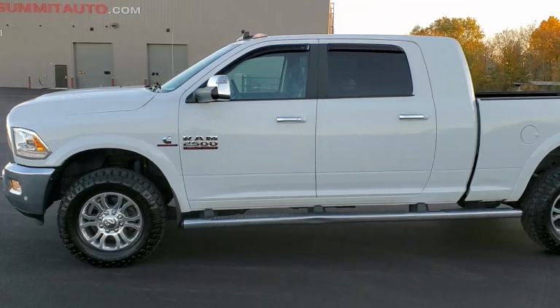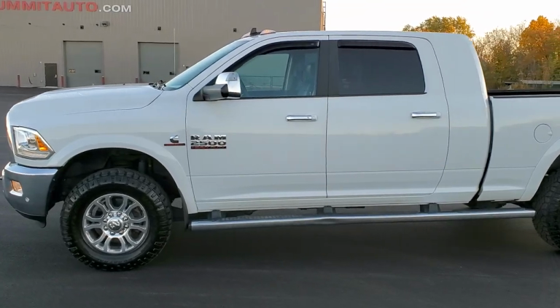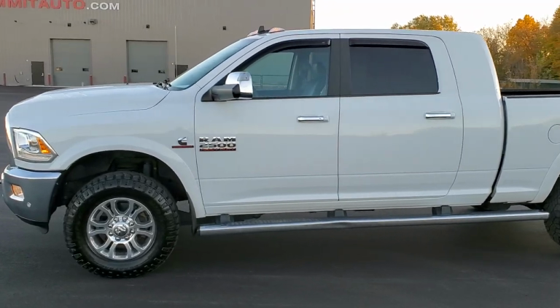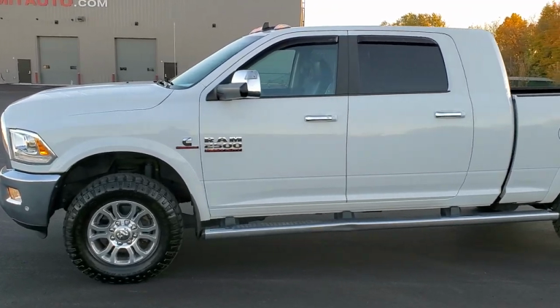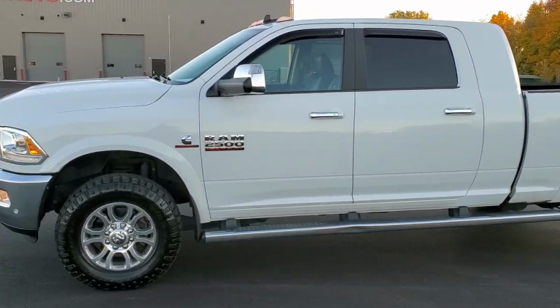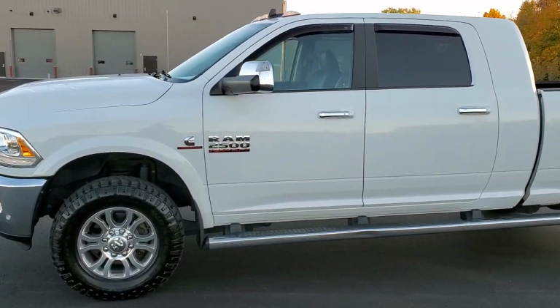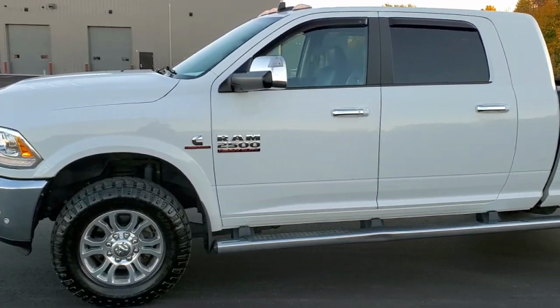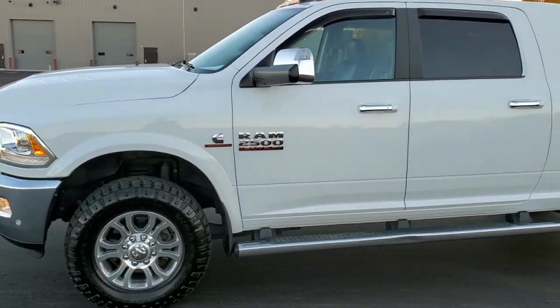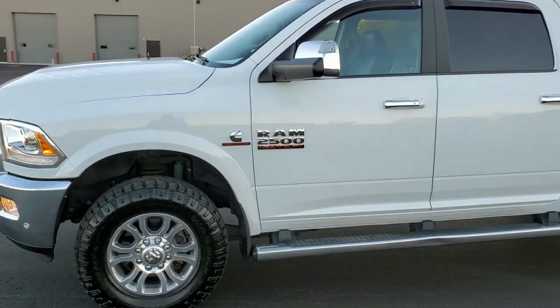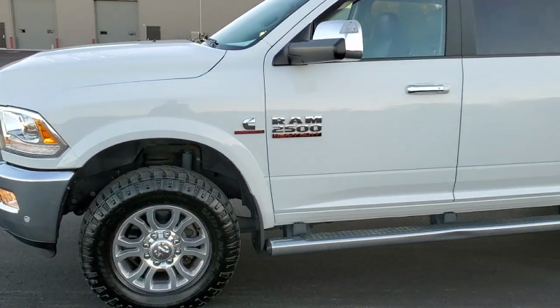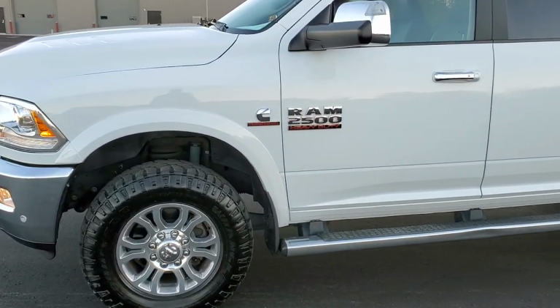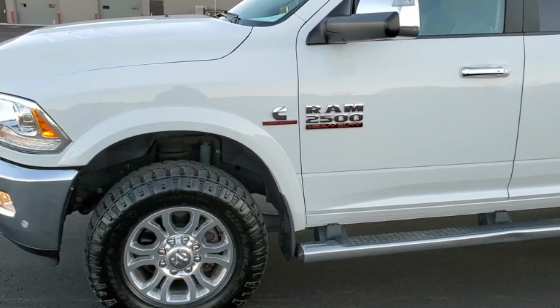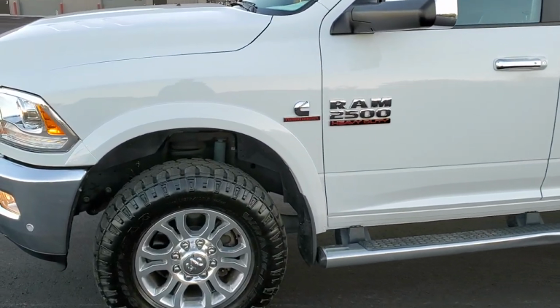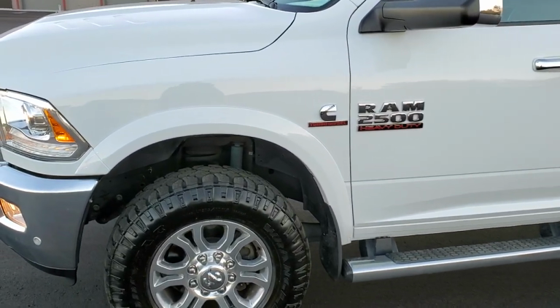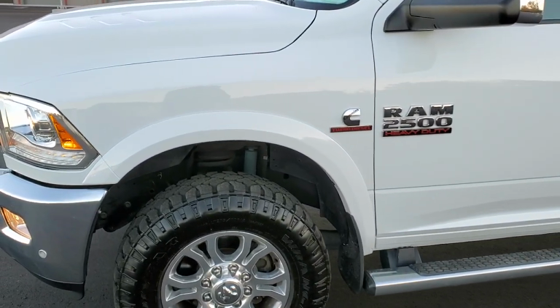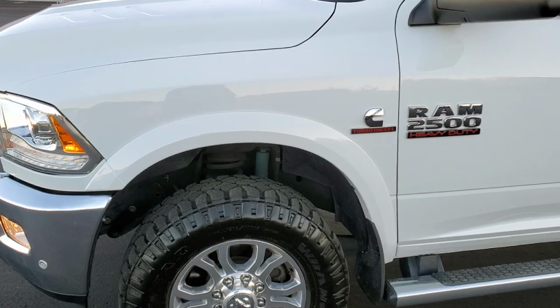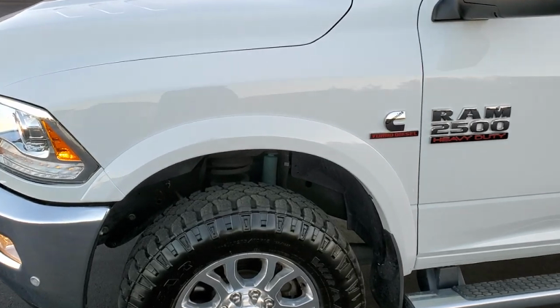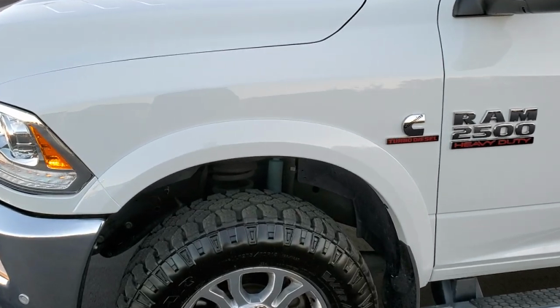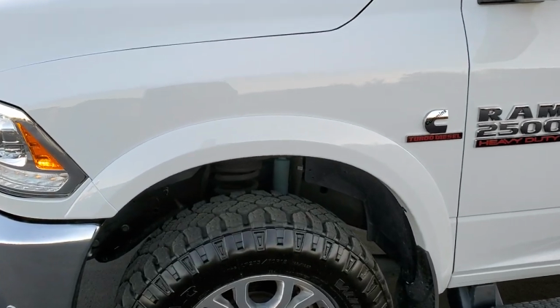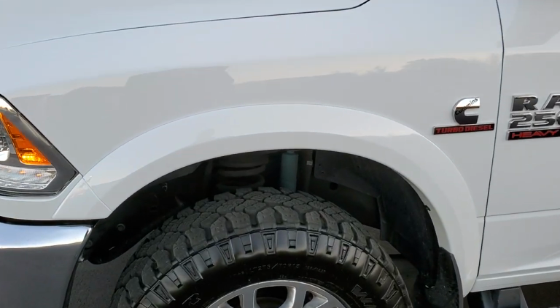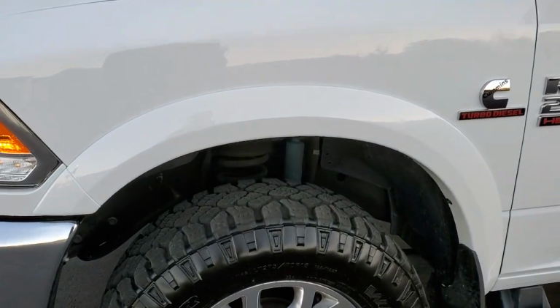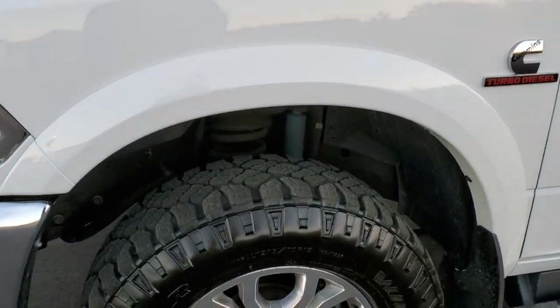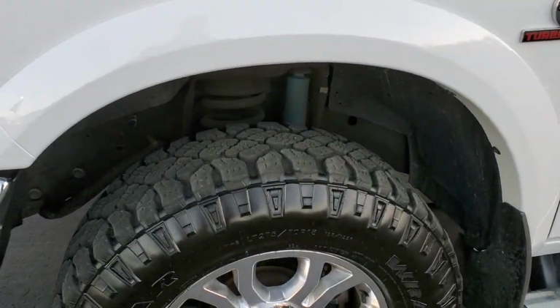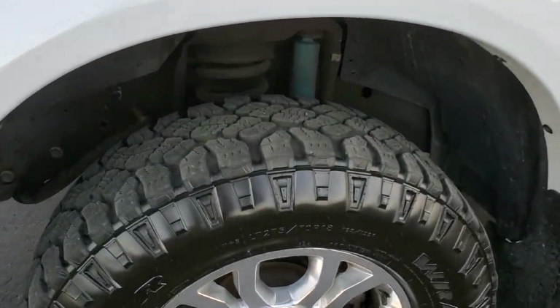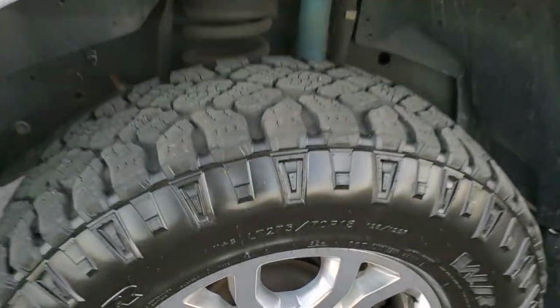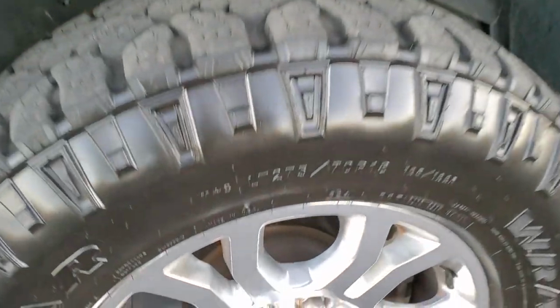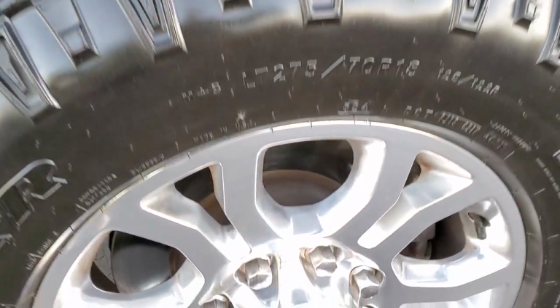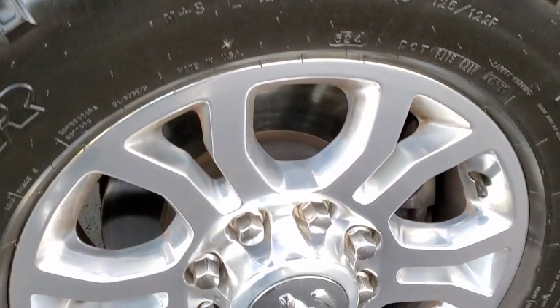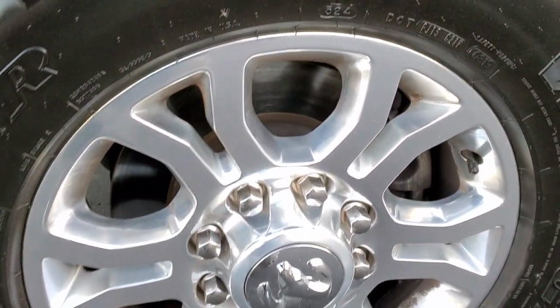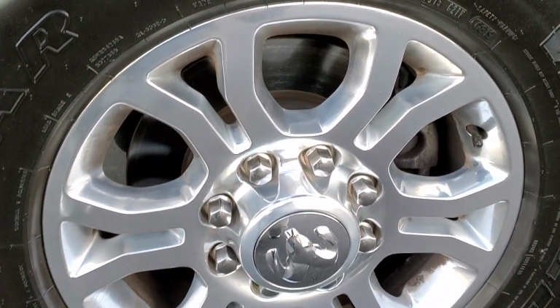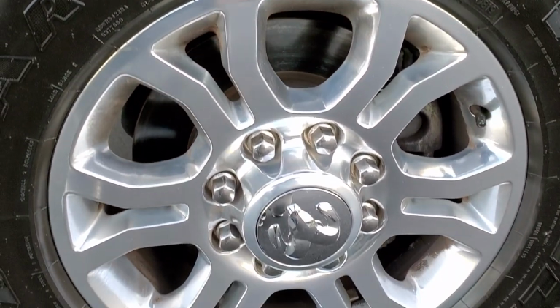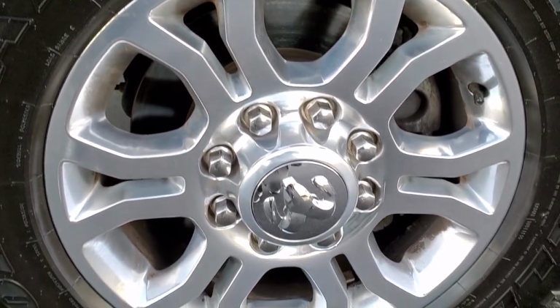If you want to check out all the photos on this truck, in the upper right hand part of your screen is a link right to our website. Click that and check us out there. This one comes with the 18 inch polished aluminum rims.